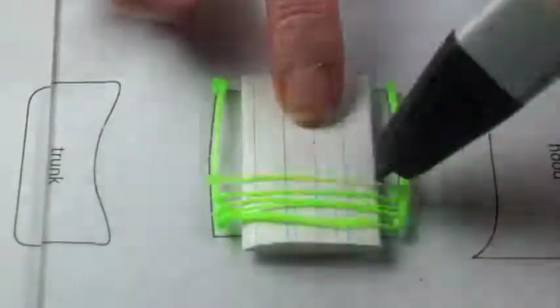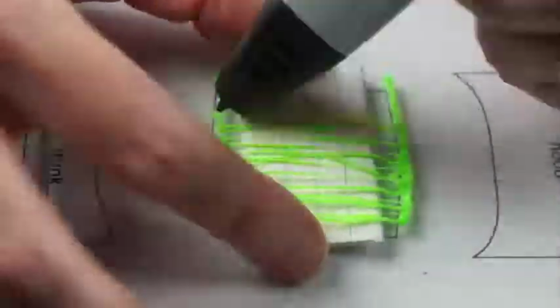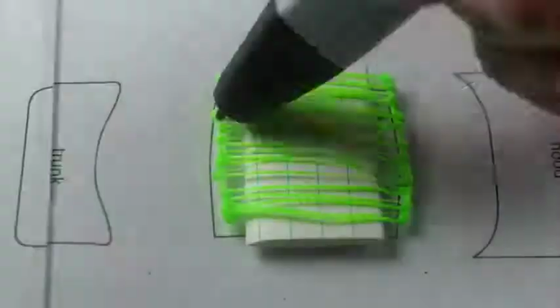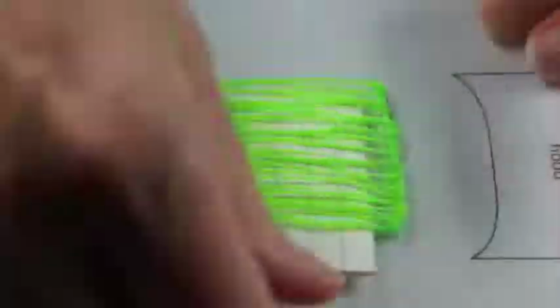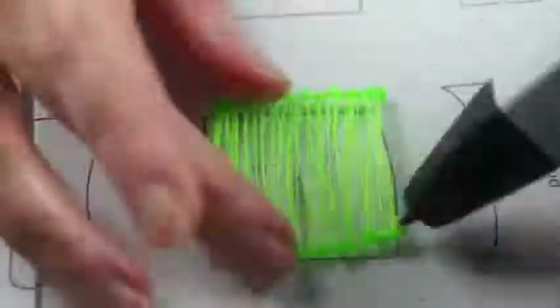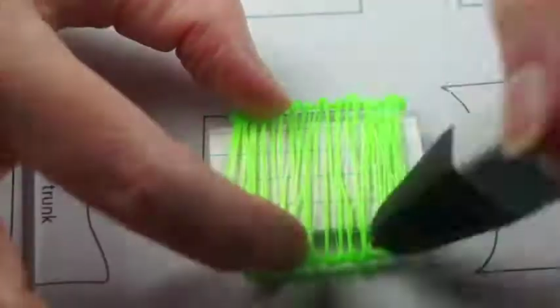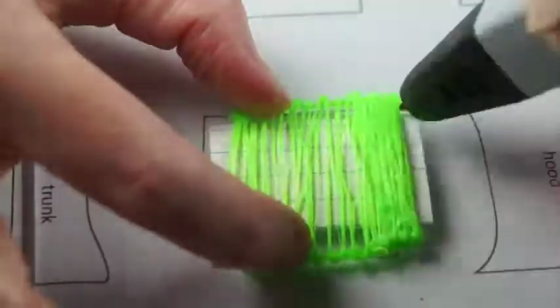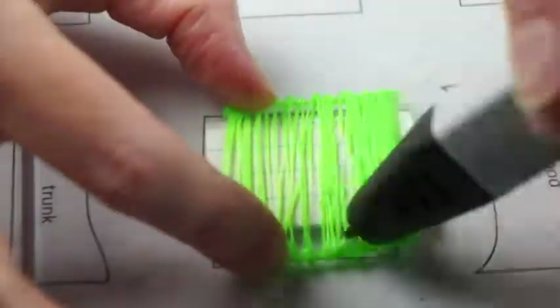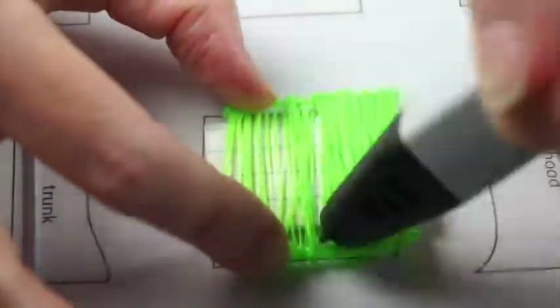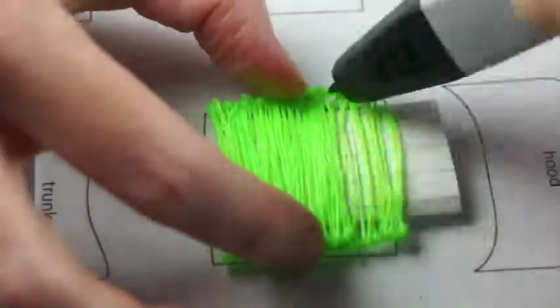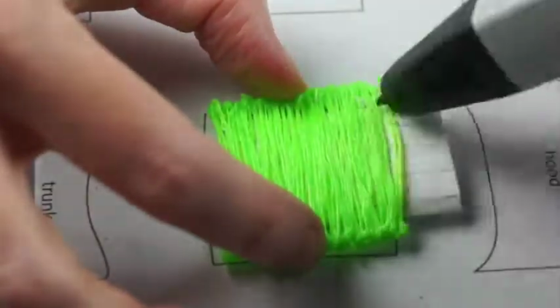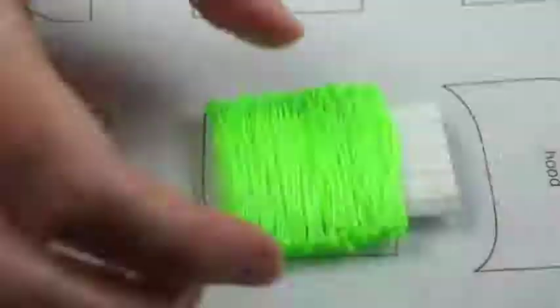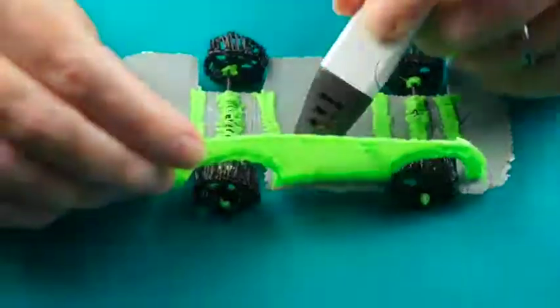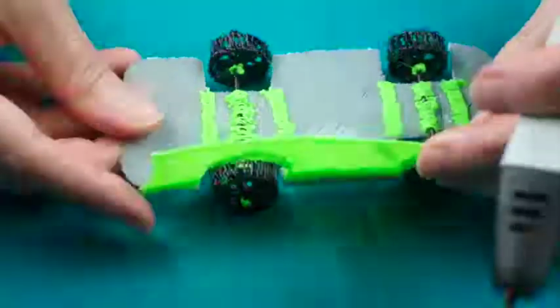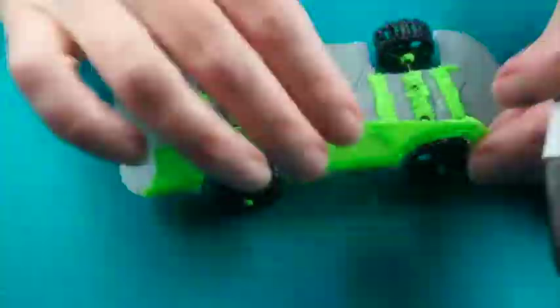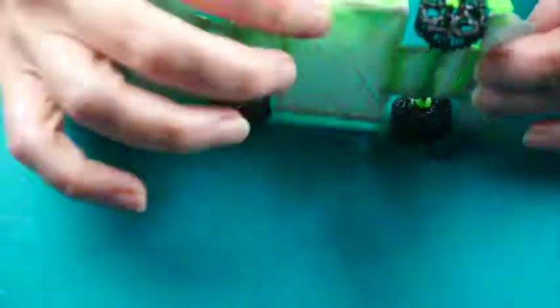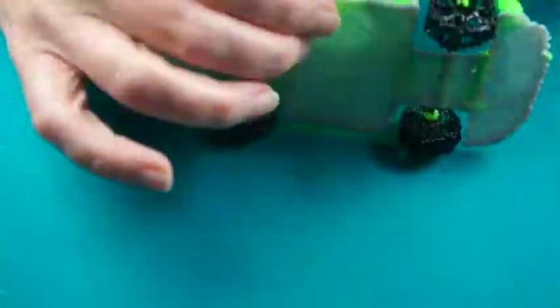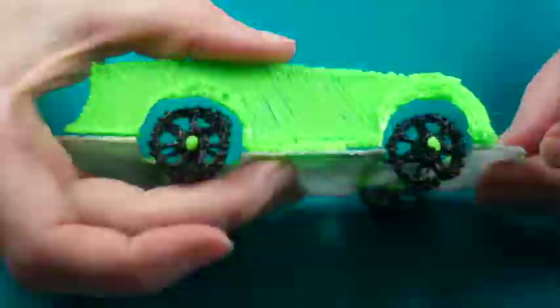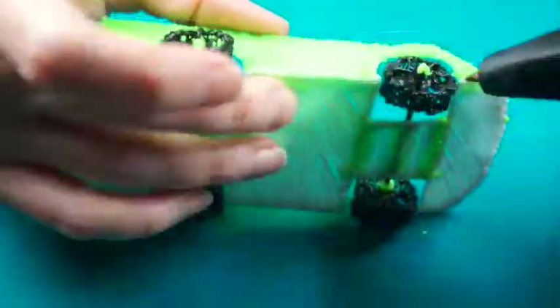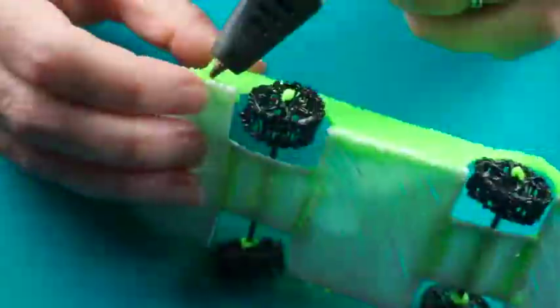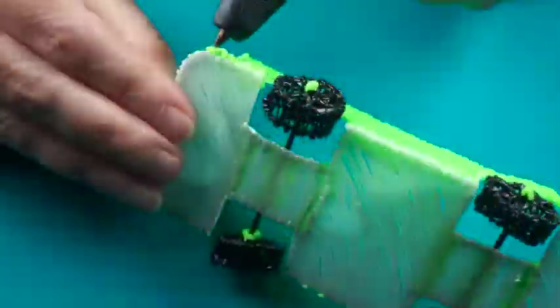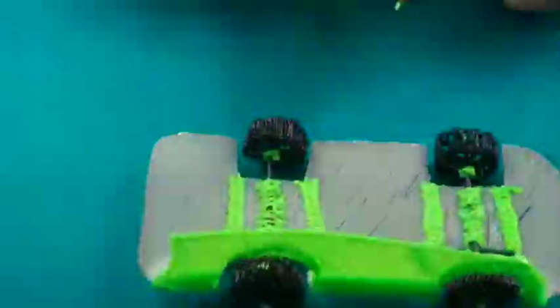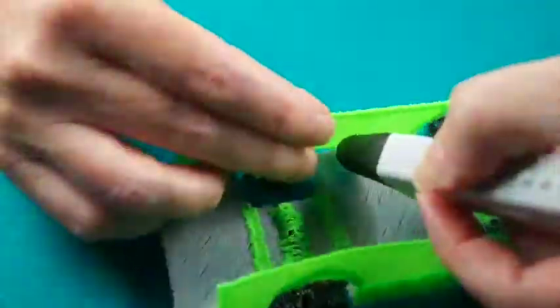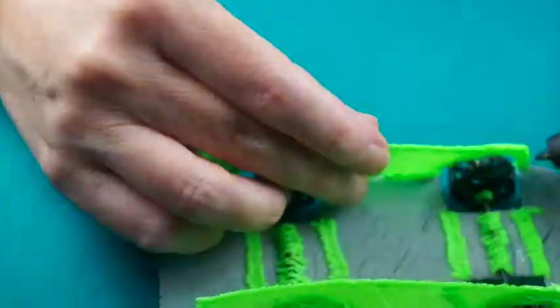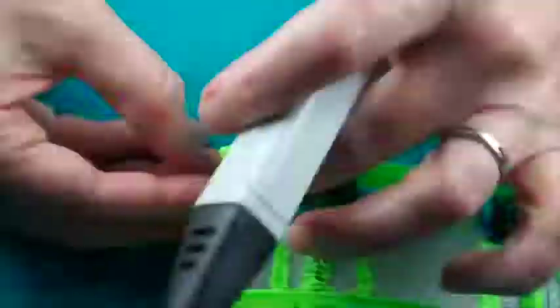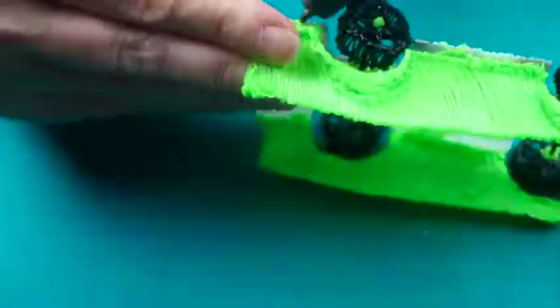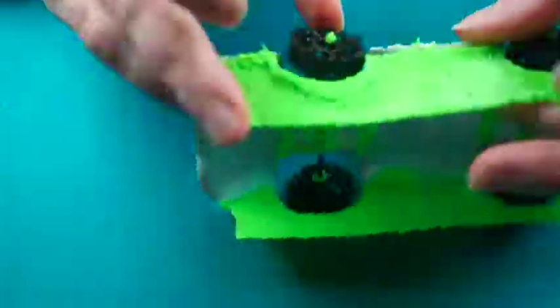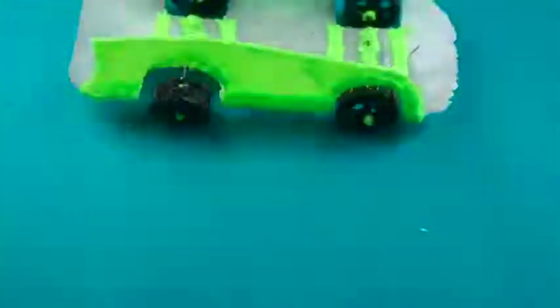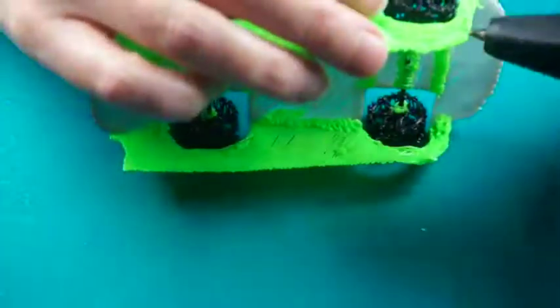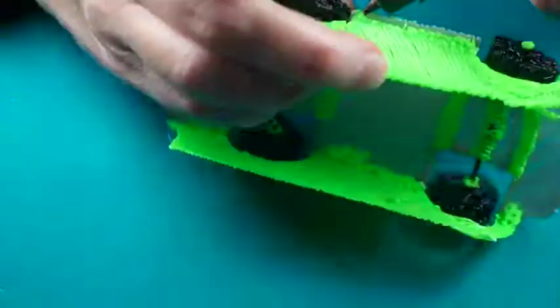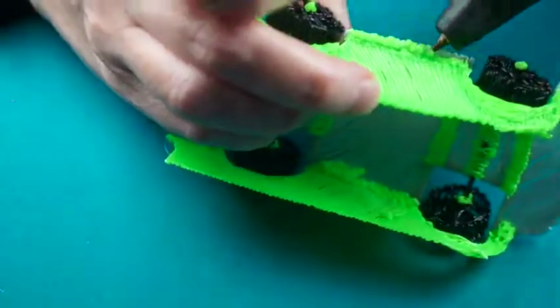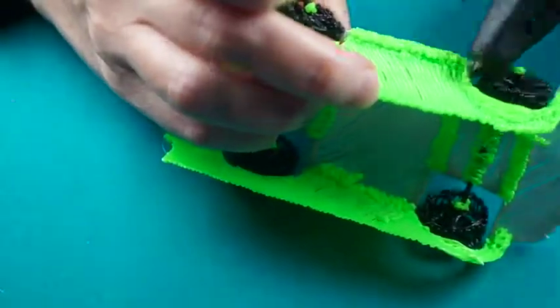Draw over folded paper to give a curve to the roof. You may need to draw around the wheel well to match the tire arch.